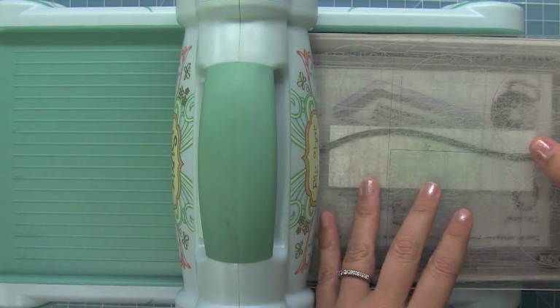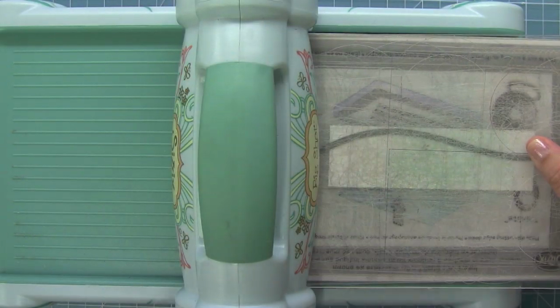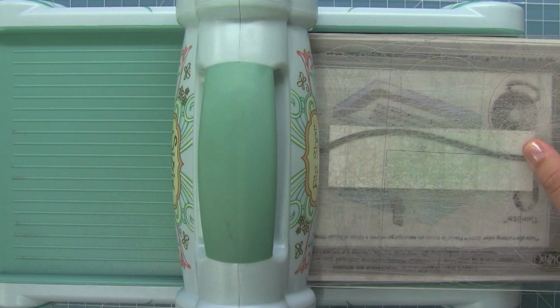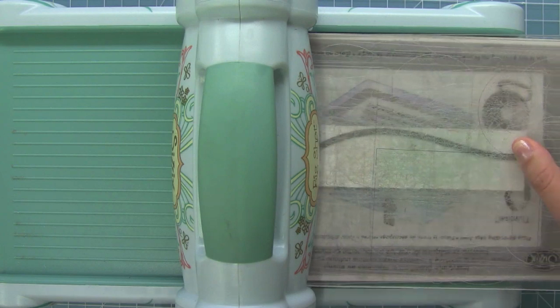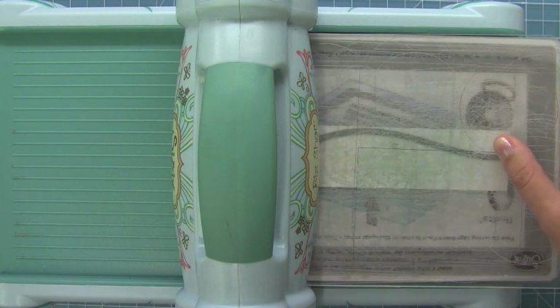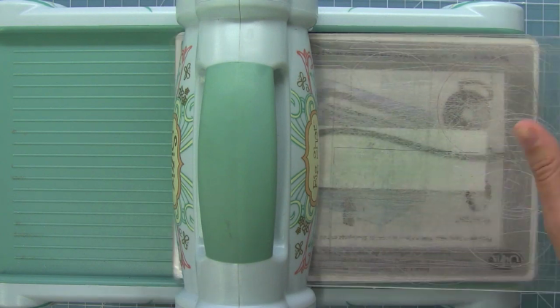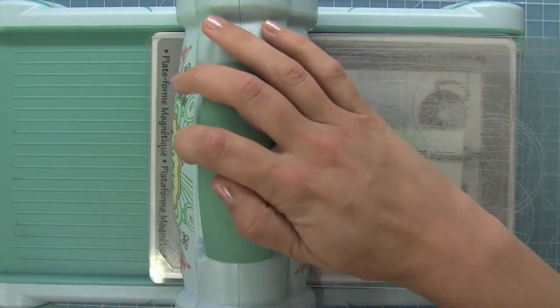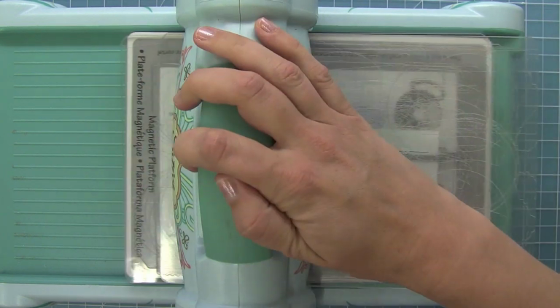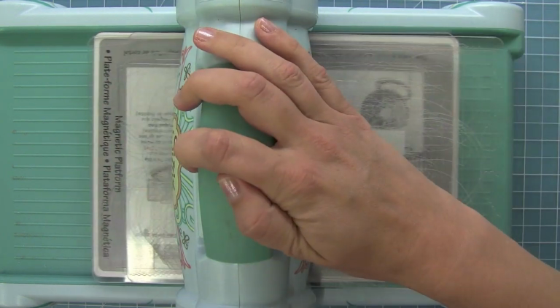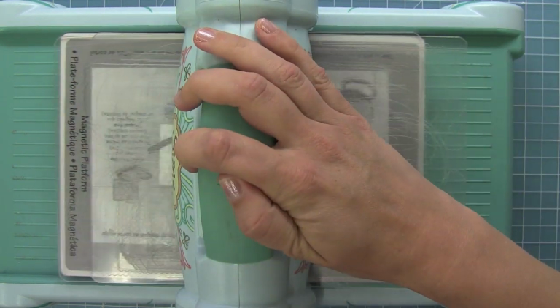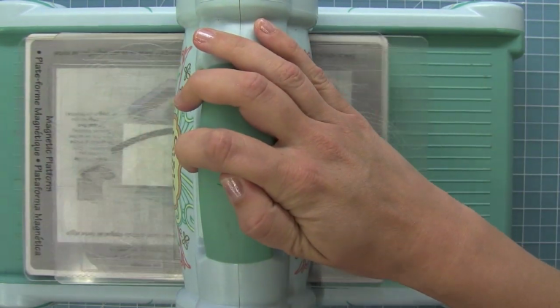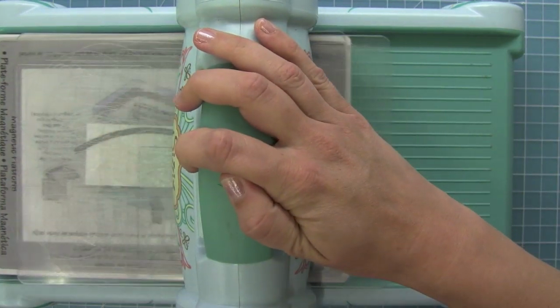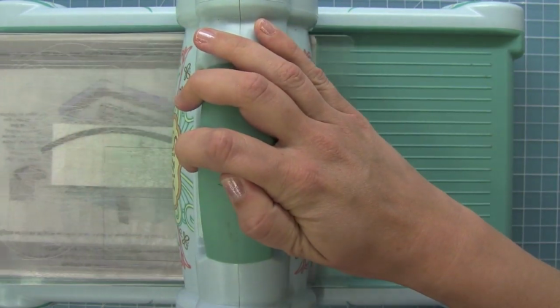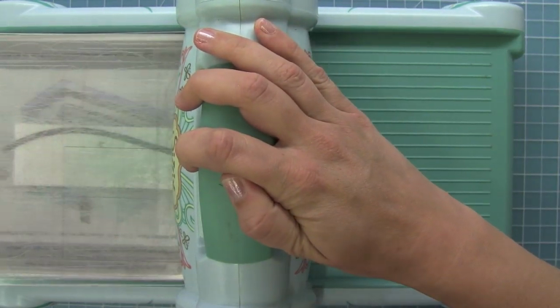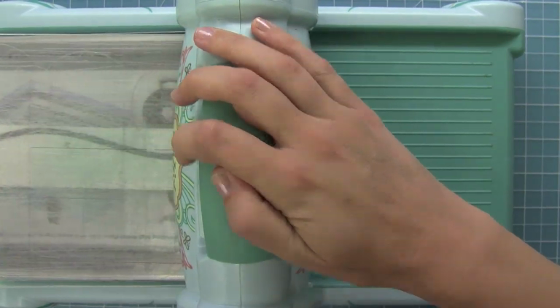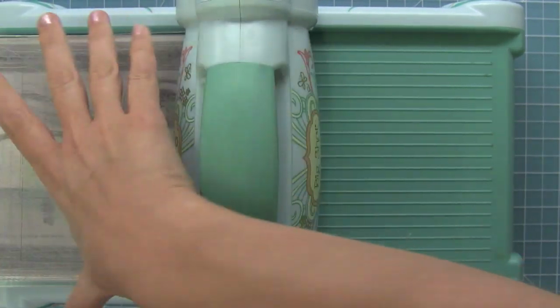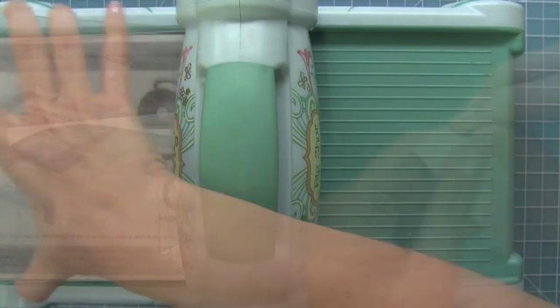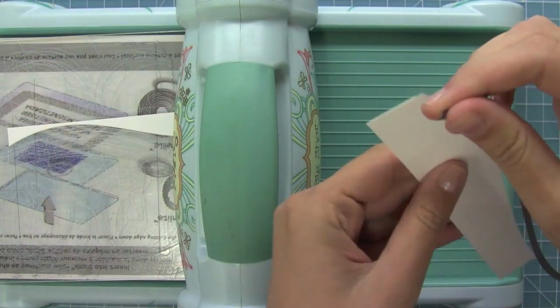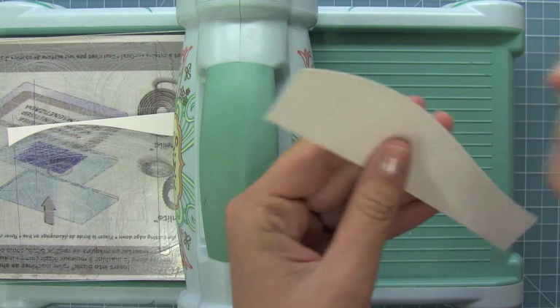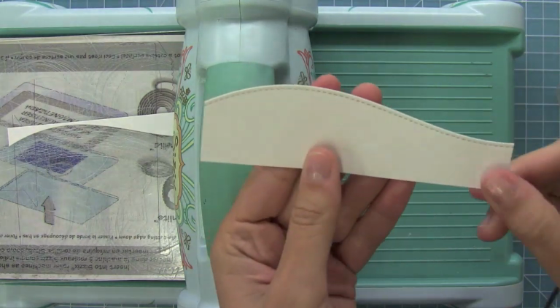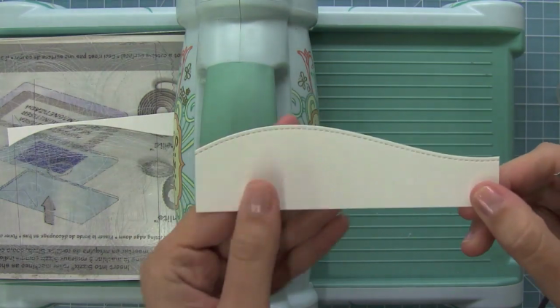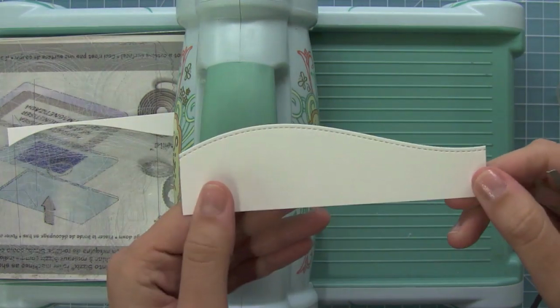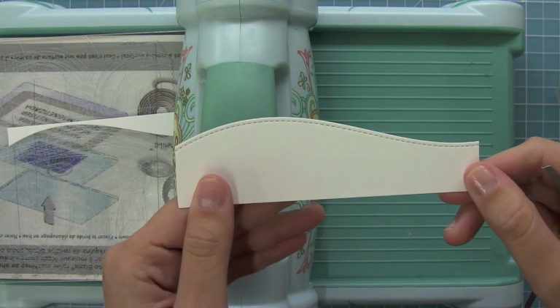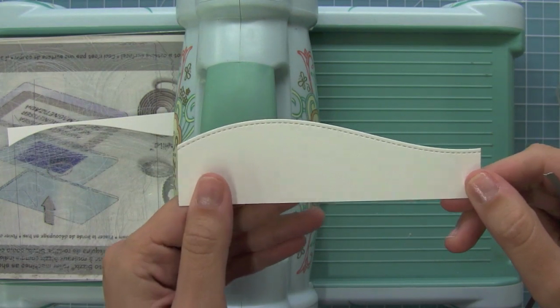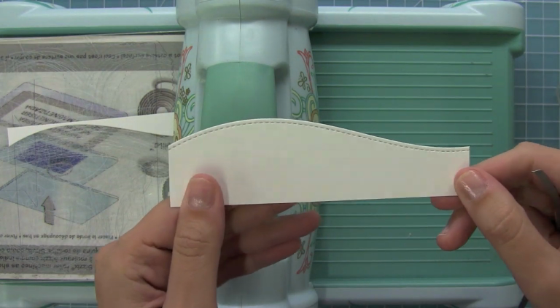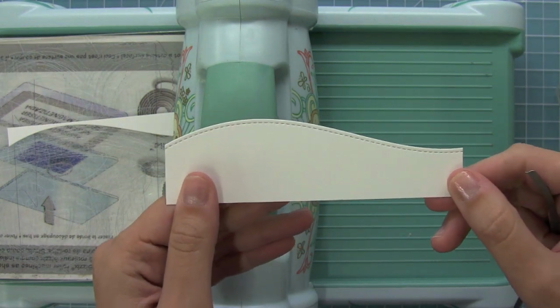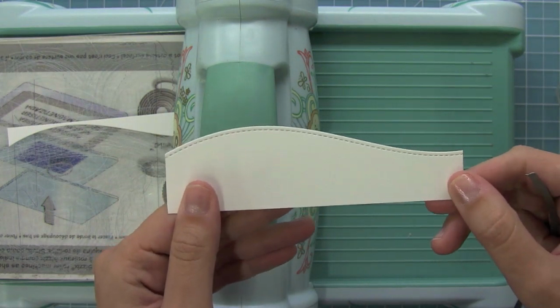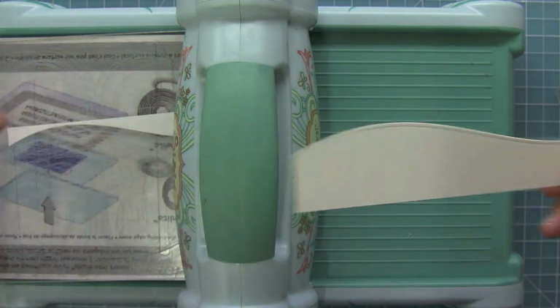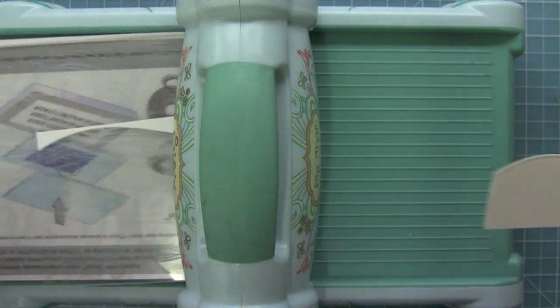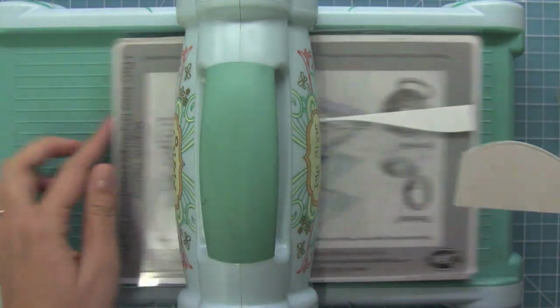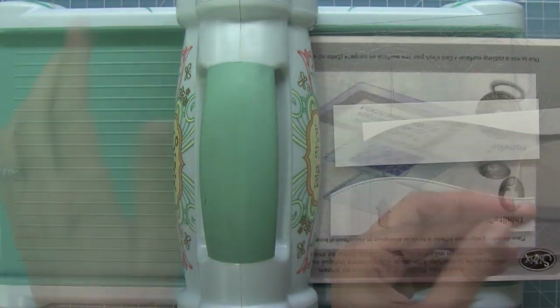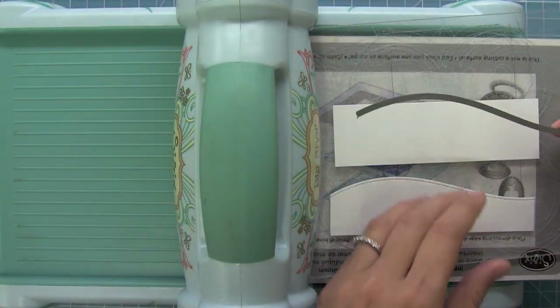Here is my first stitched hillside and I'm just cutting it through my die-cut machine just like normal. You'll see what a cool, amazing detail it is there on that hill.